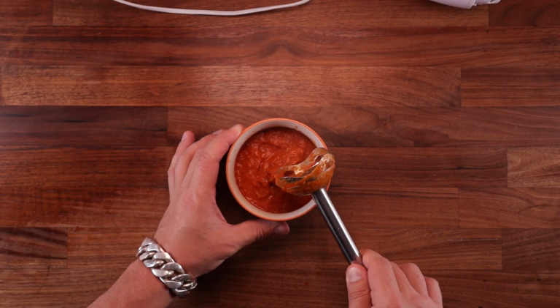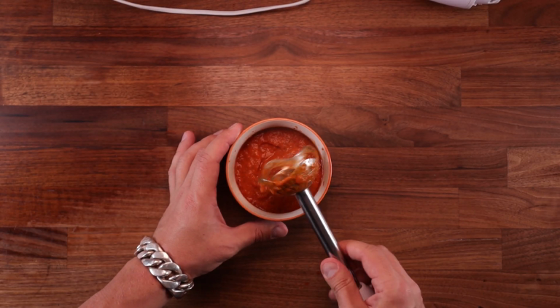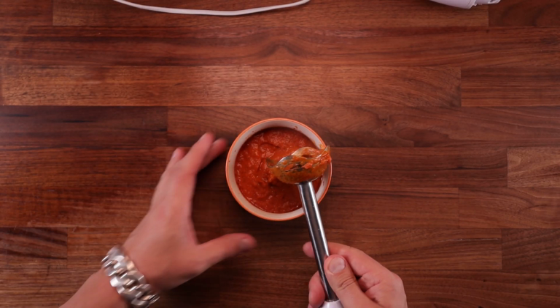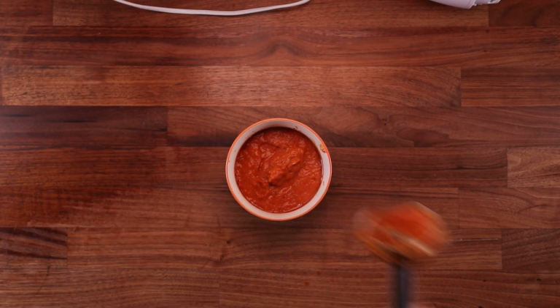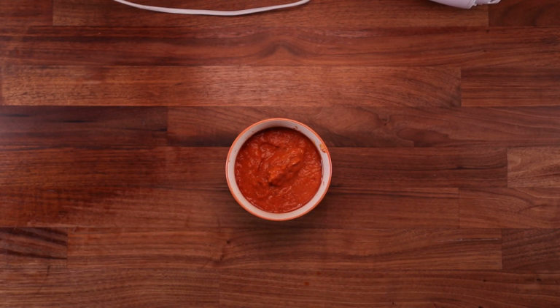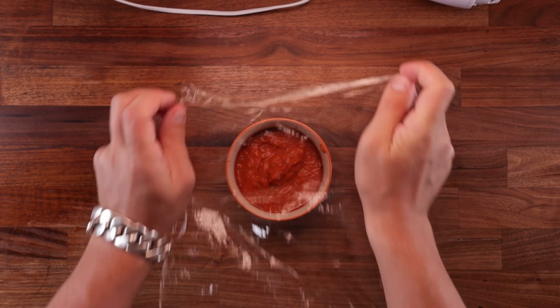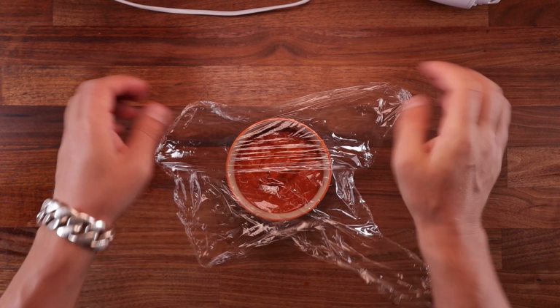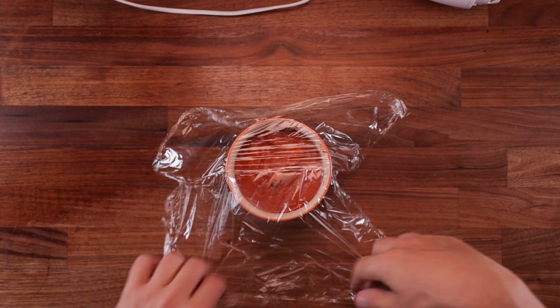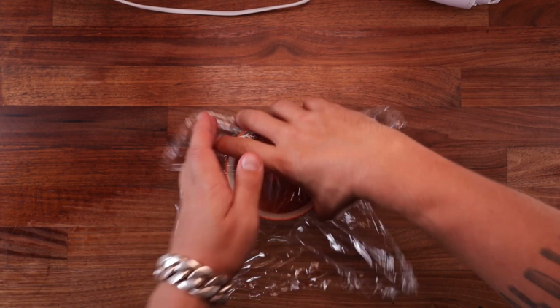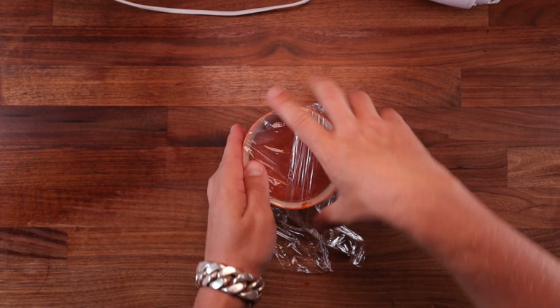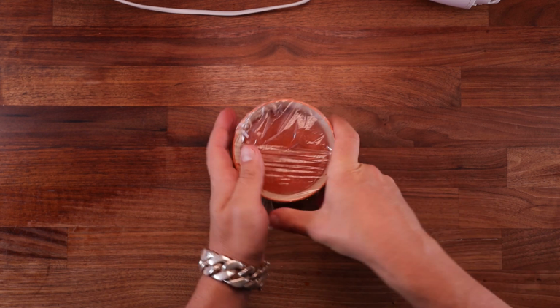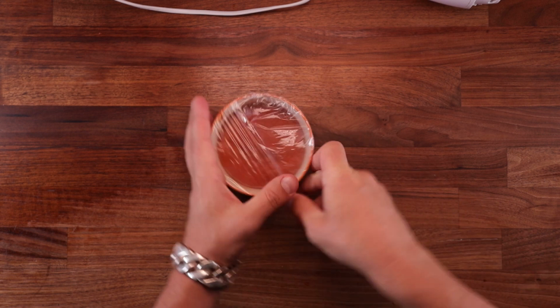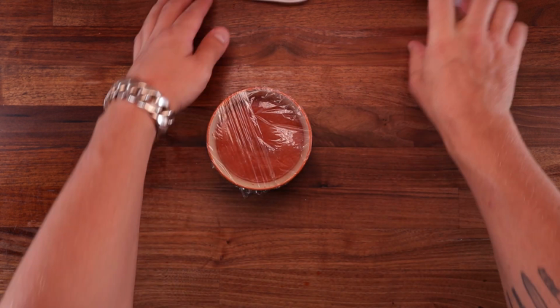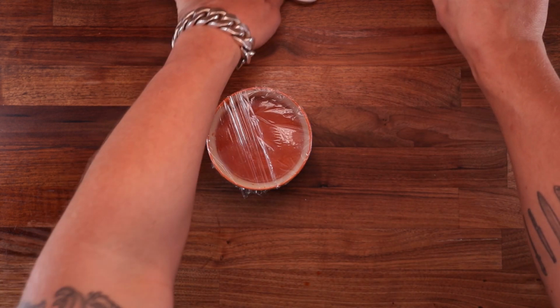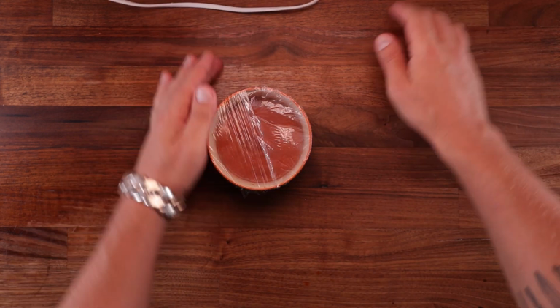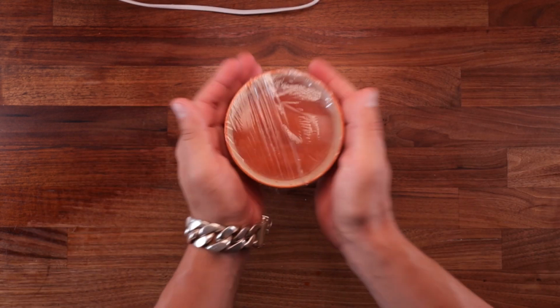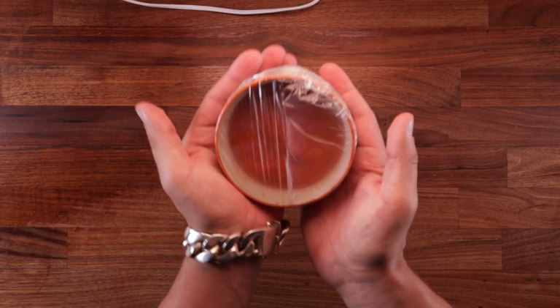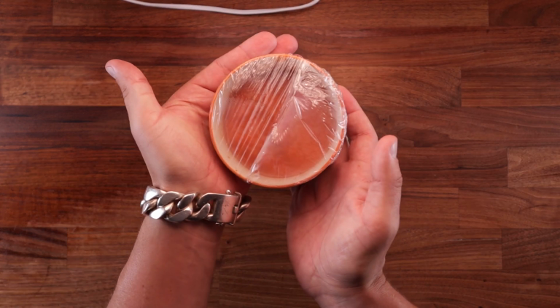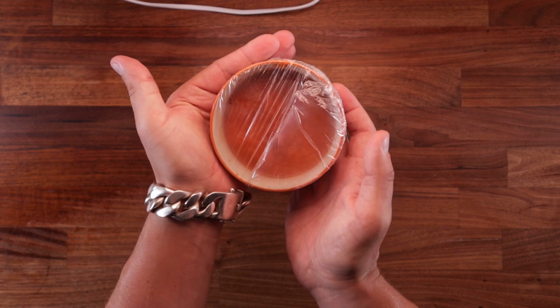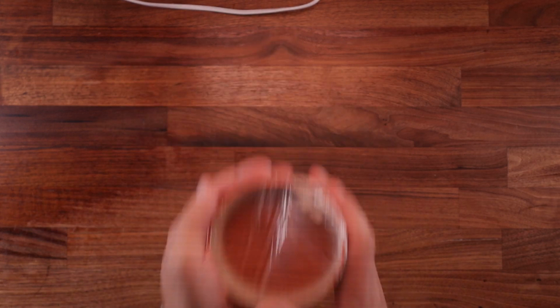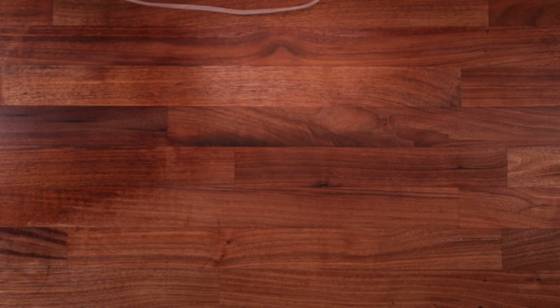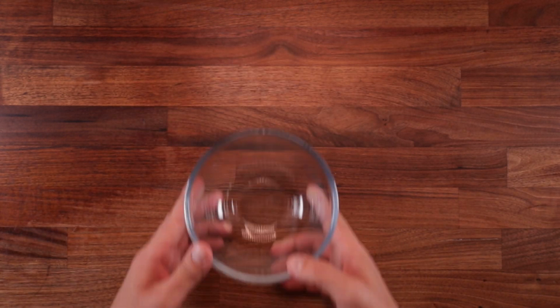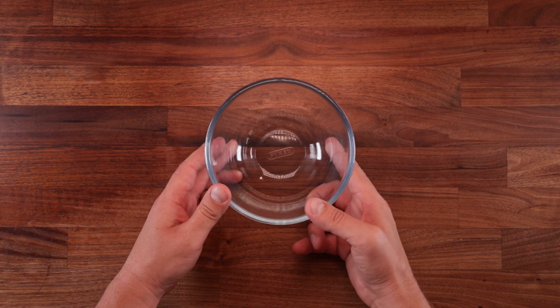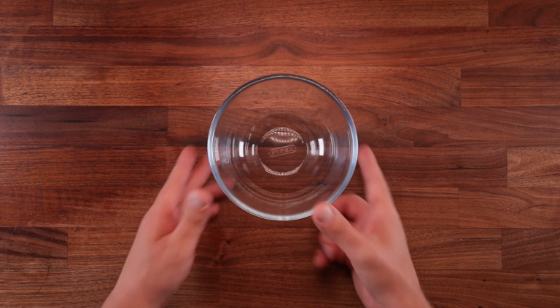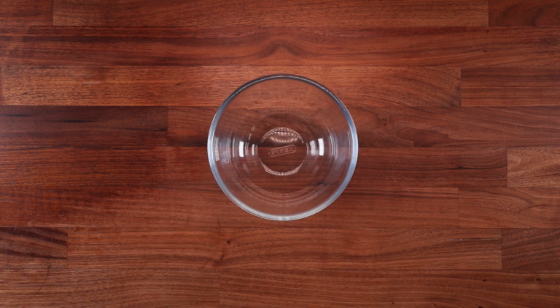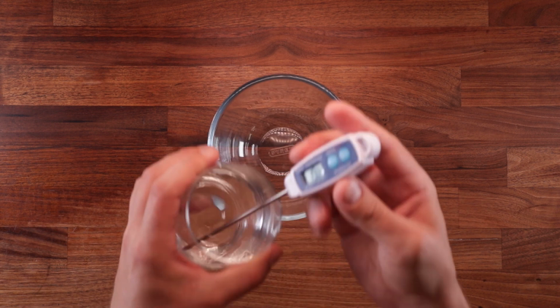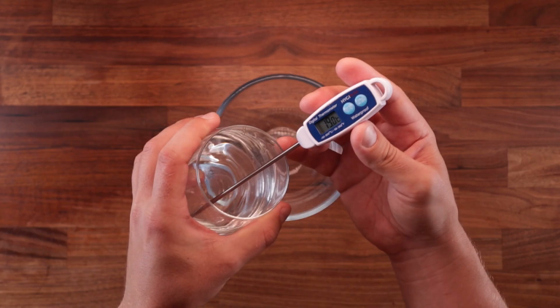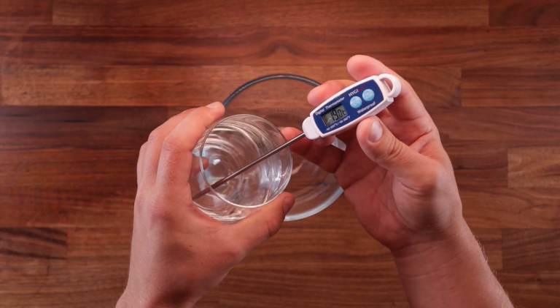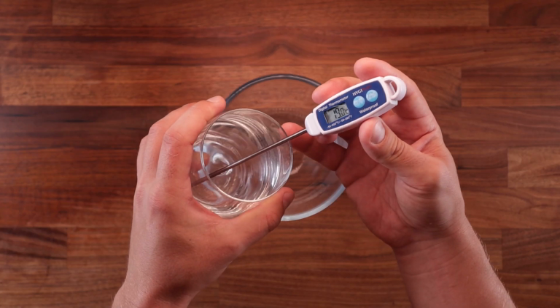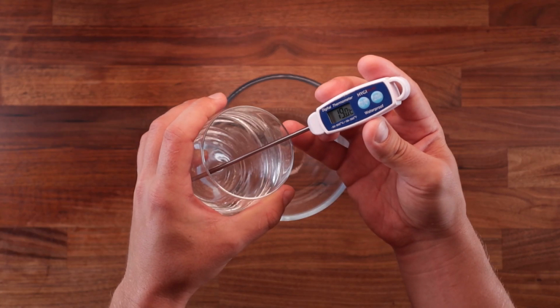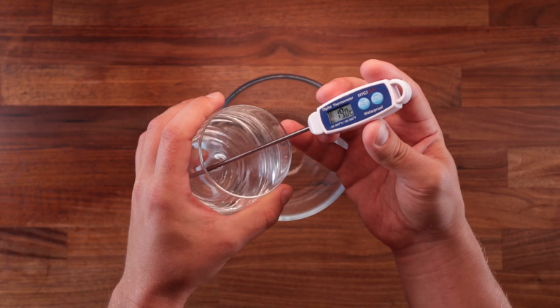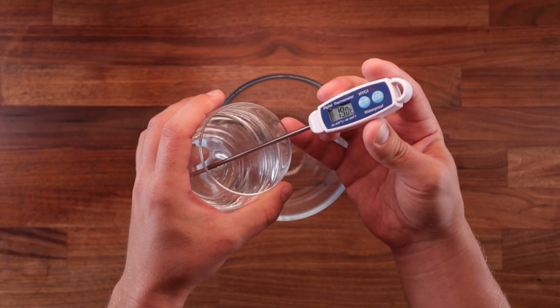Now this can be covered up and left on the side to cool down completely. I actually made this sauce a day ahead of time, but you can certainly make it whilst you're waiting for your dough to proof. And speaking of dough, the first thing we need to do is make a pre-ferment or sponge.